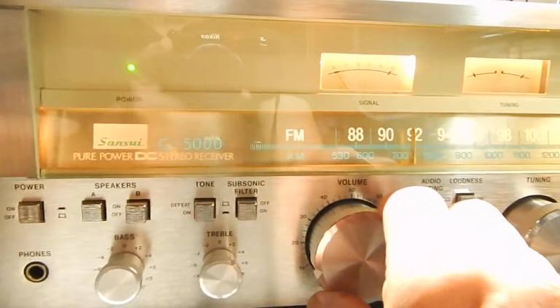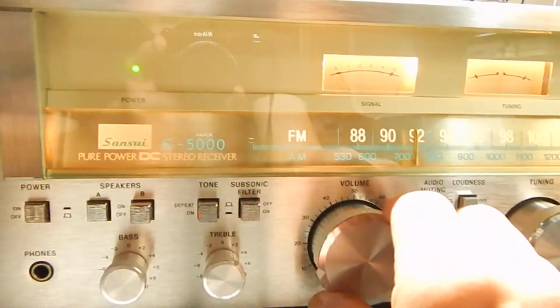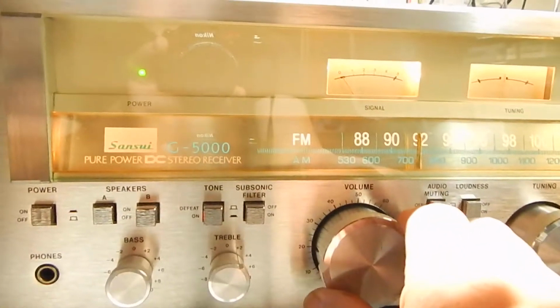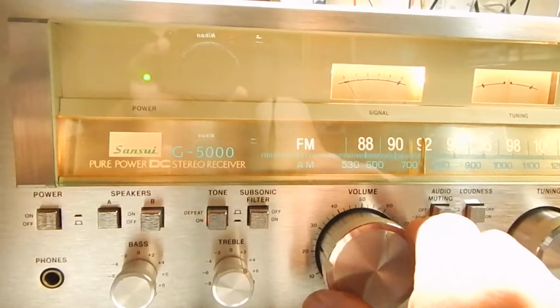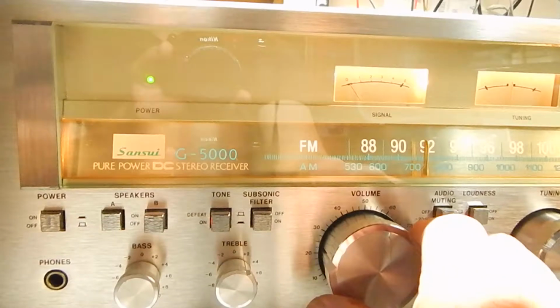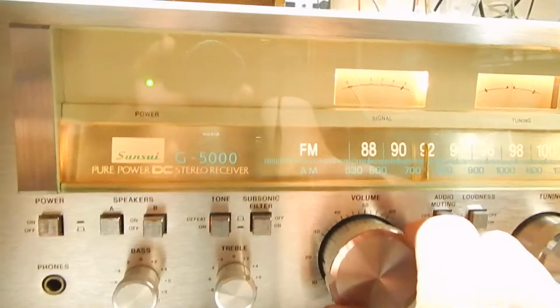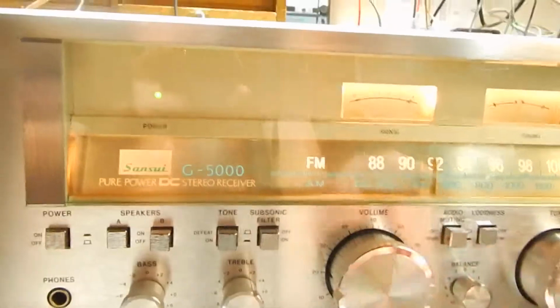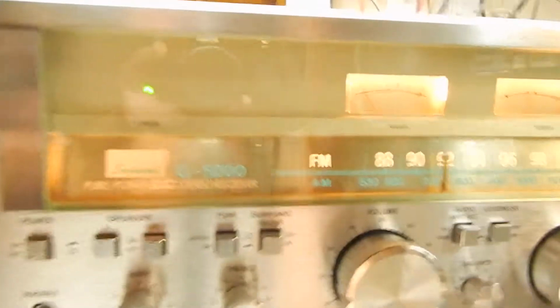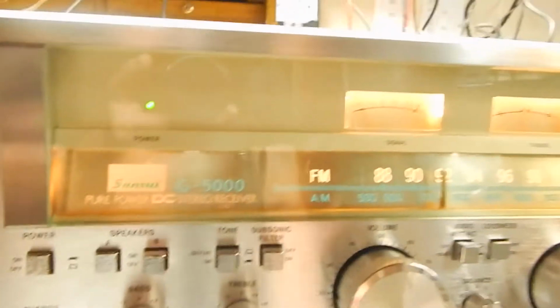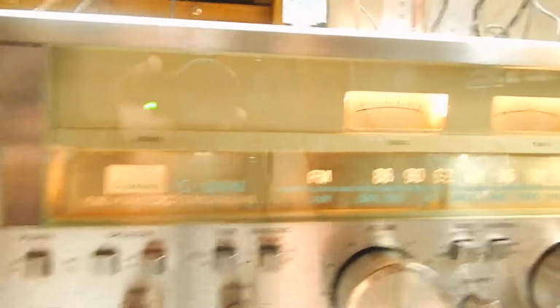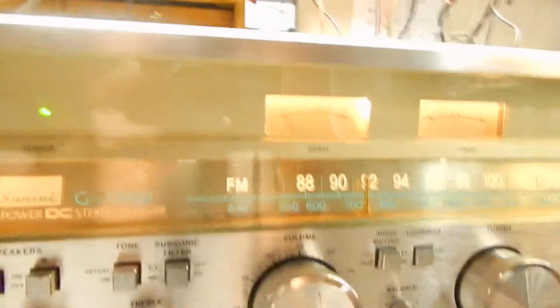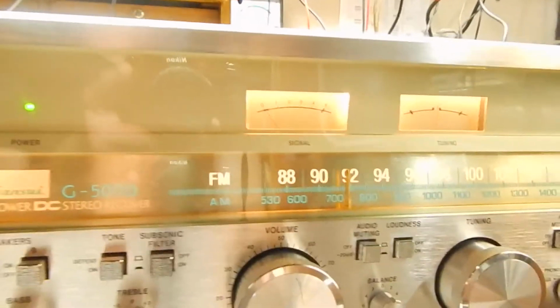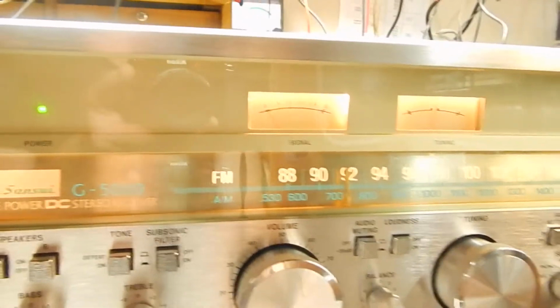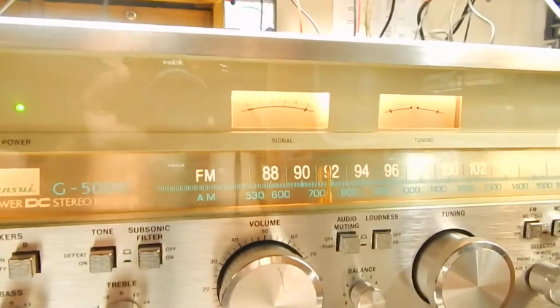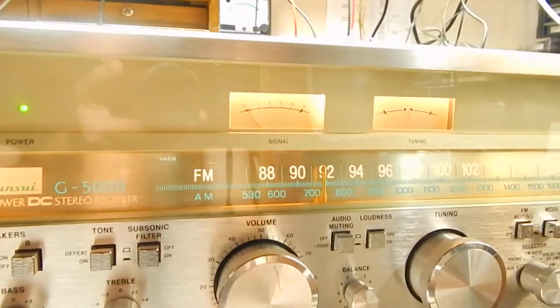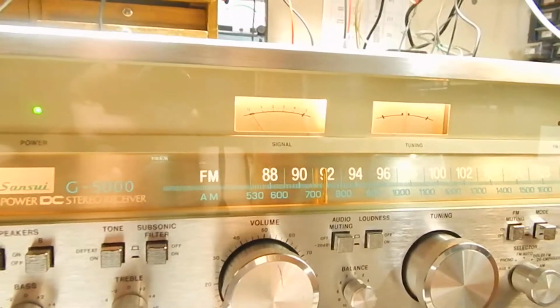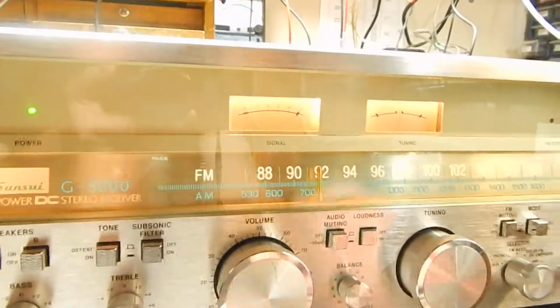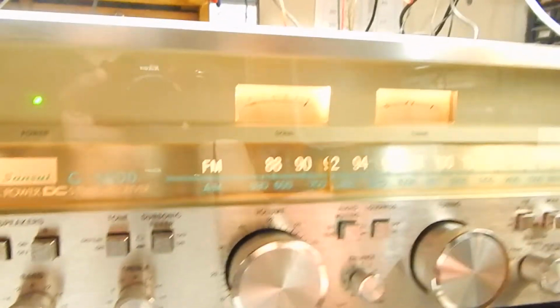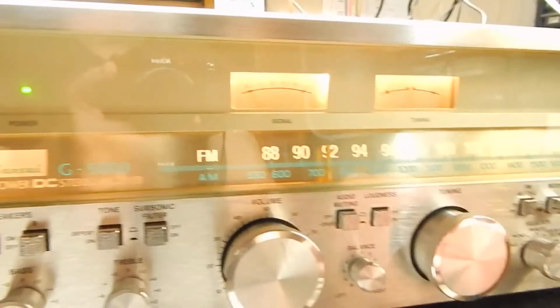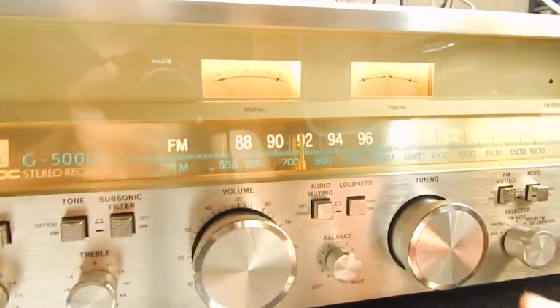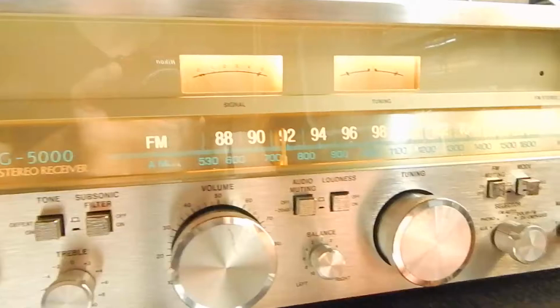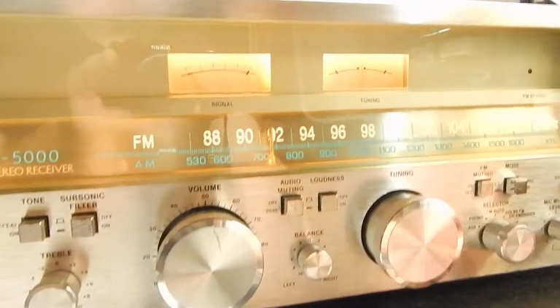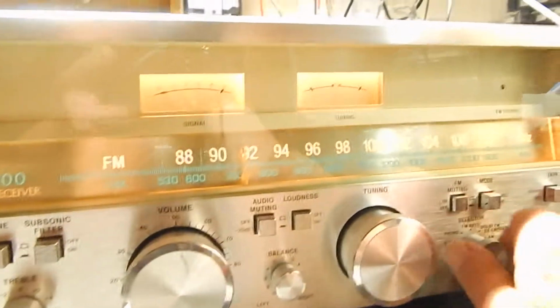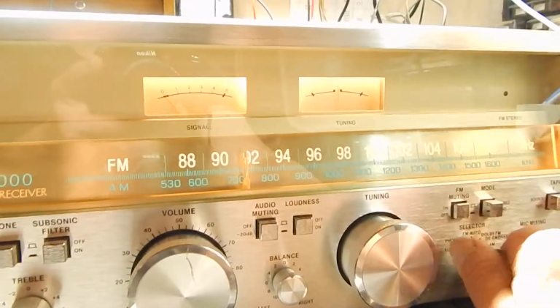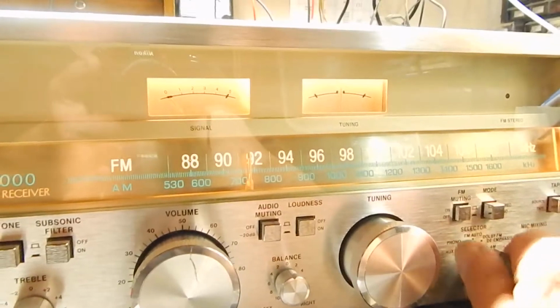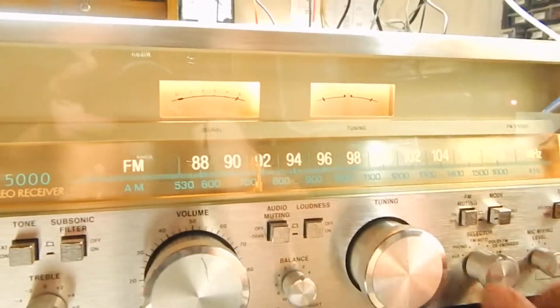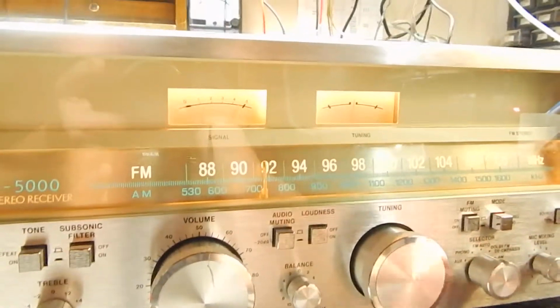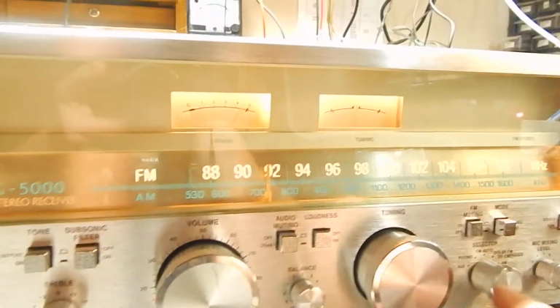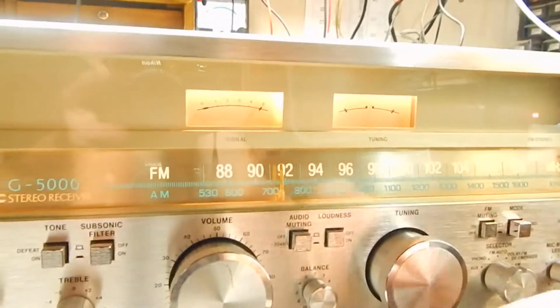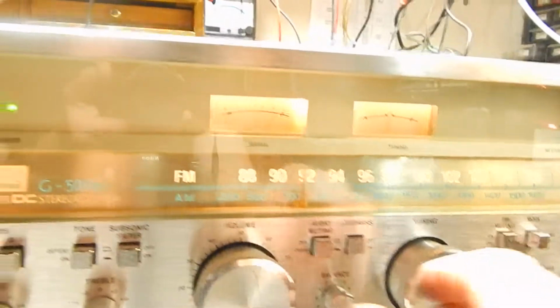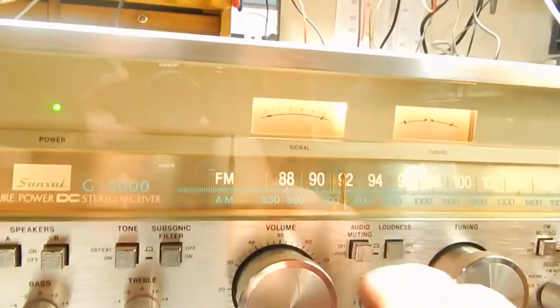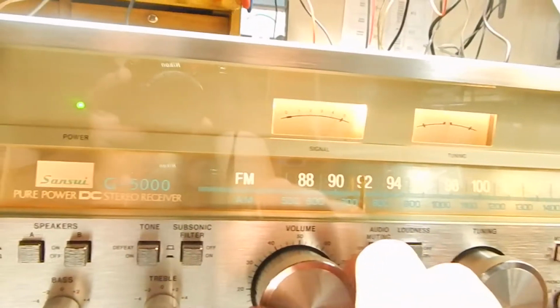Good volume on this. This unit actually has 45 watts per channel. Now let me switch it over to the radio here — I had a CD in on that.